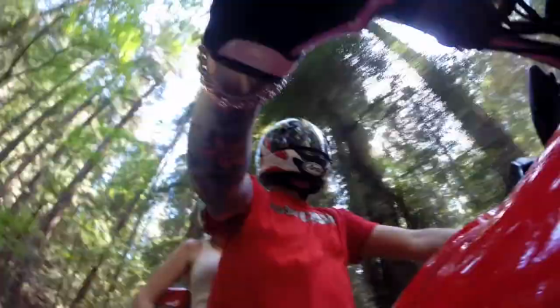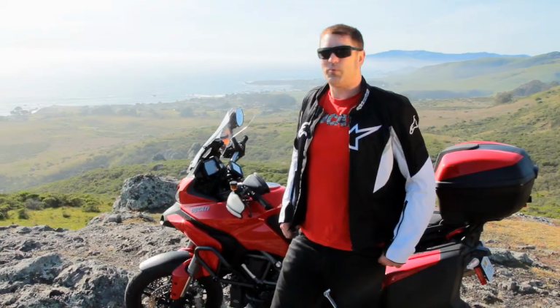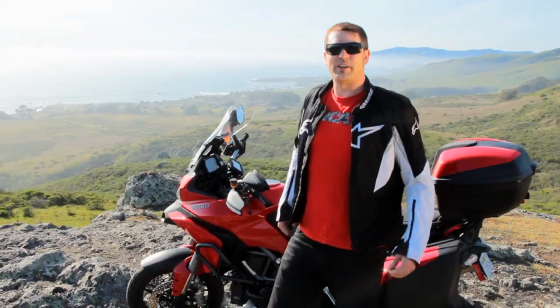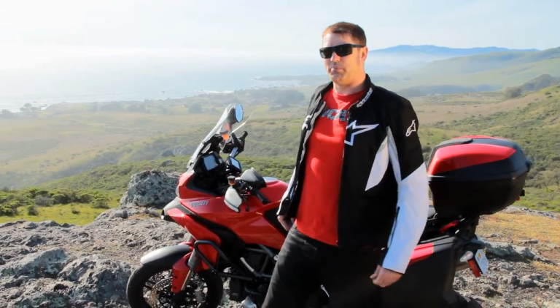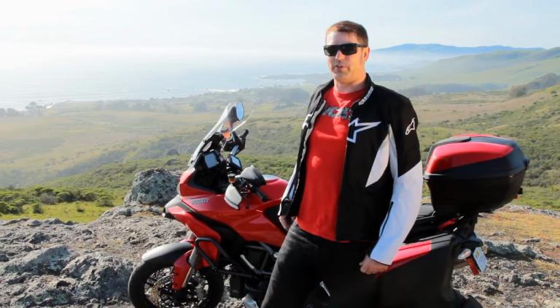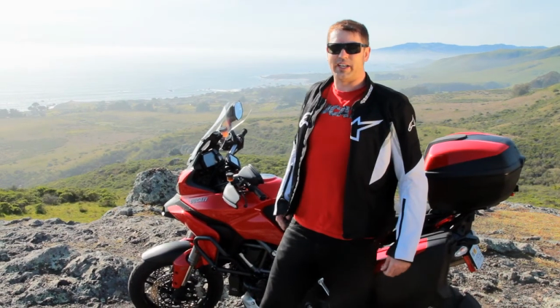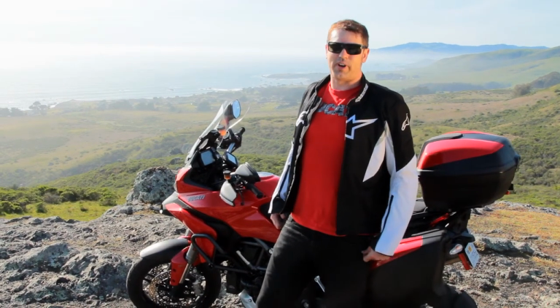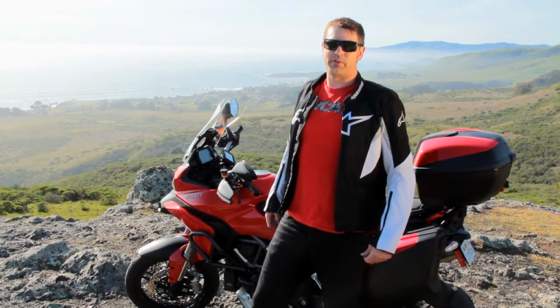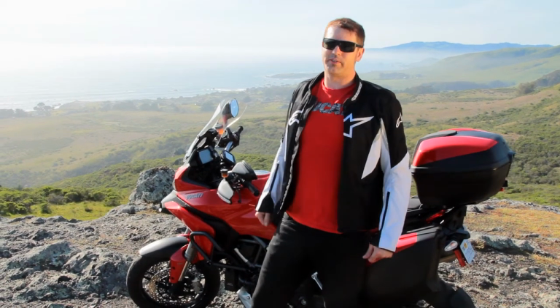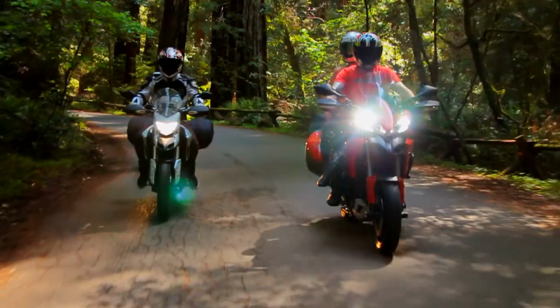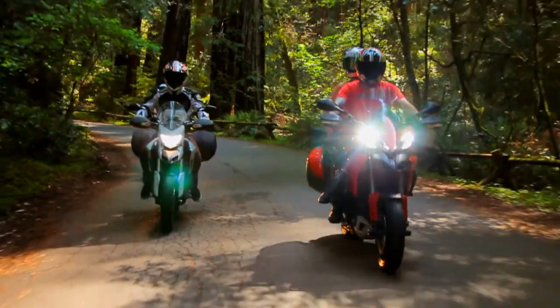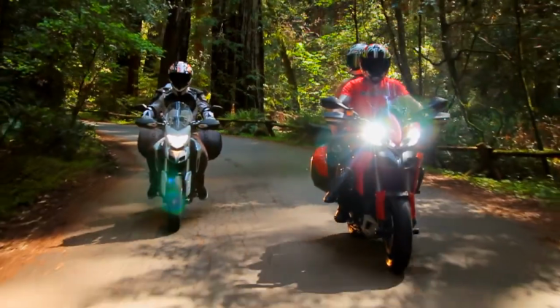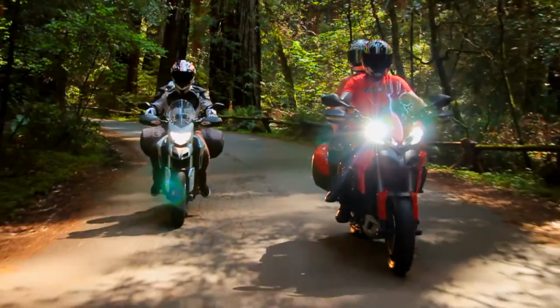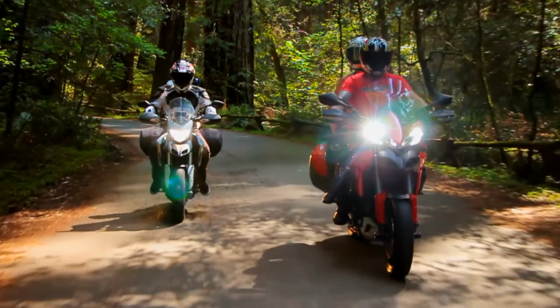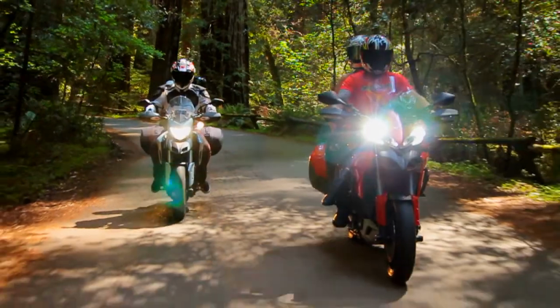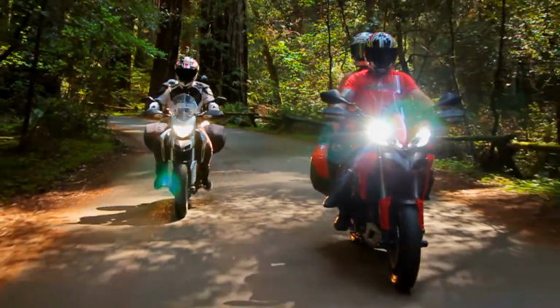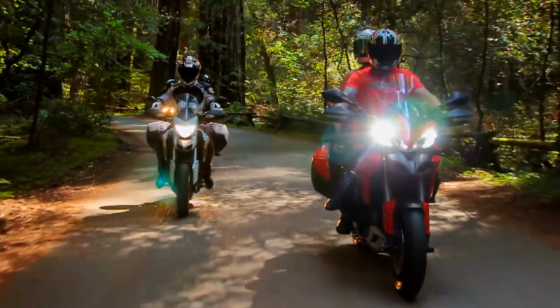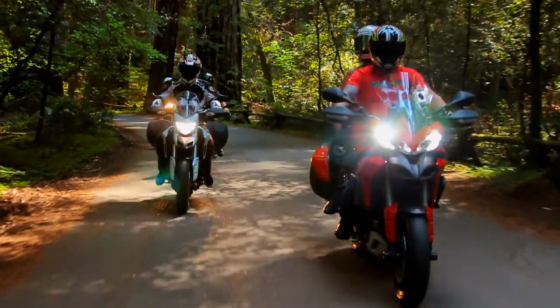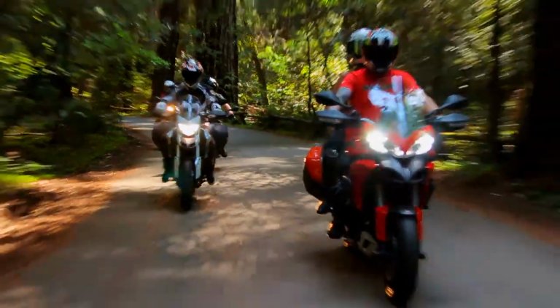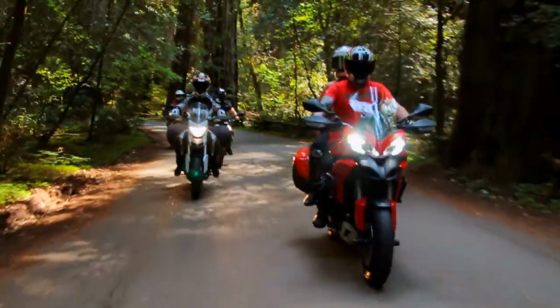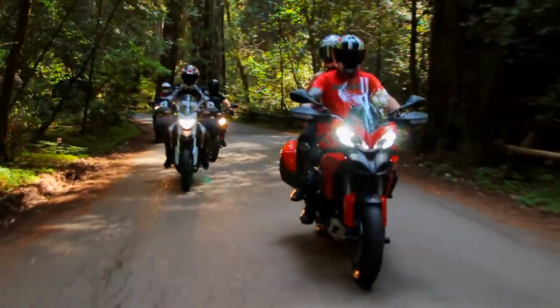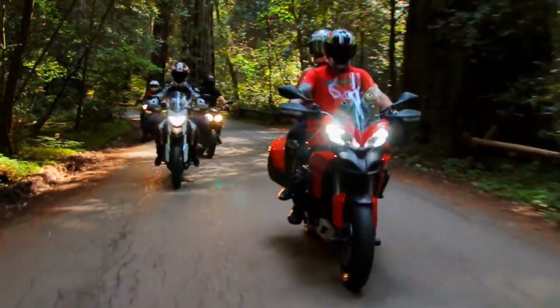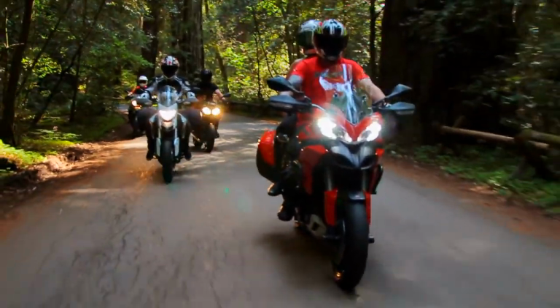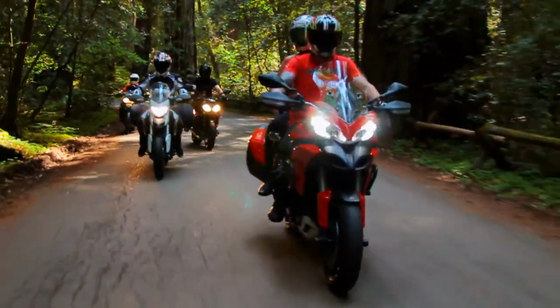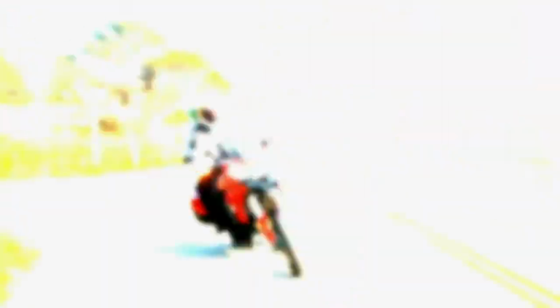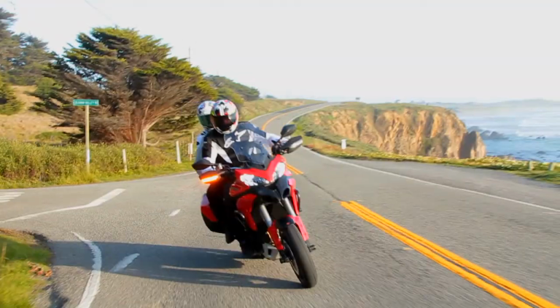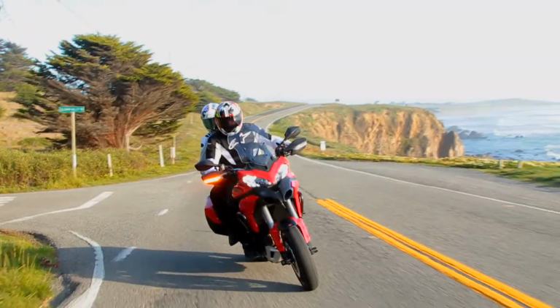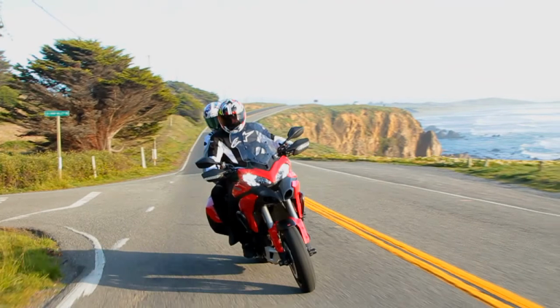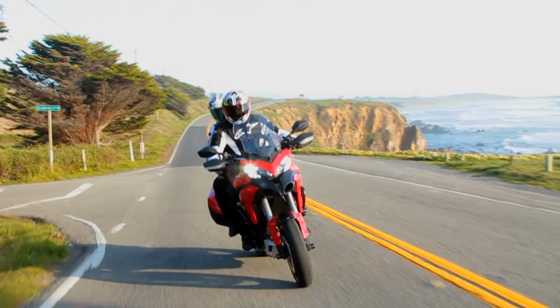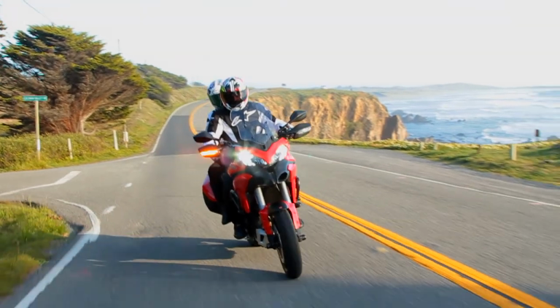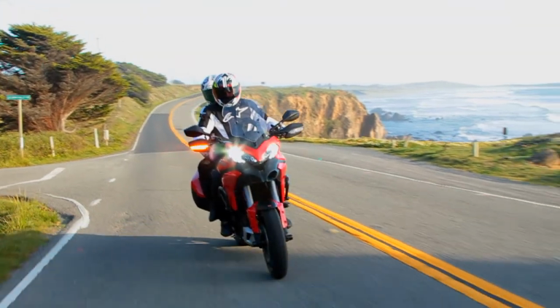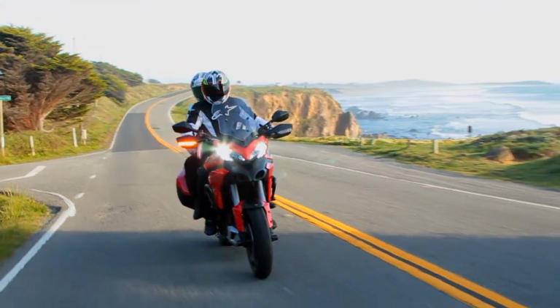We rent both Ducati and Triumph motorcycles. They're both fantastic bikes with lots of quality traits — great for adventure riding, adventure touring, or just cruising the coast.